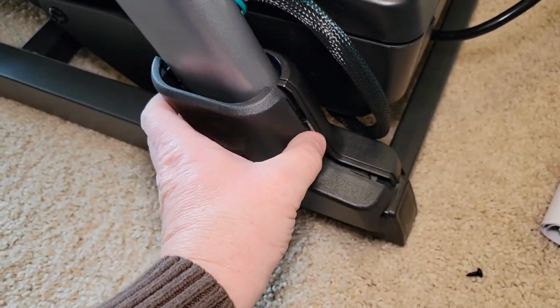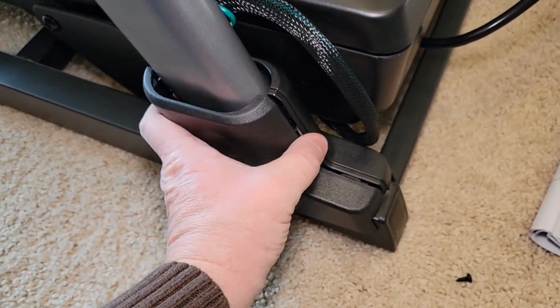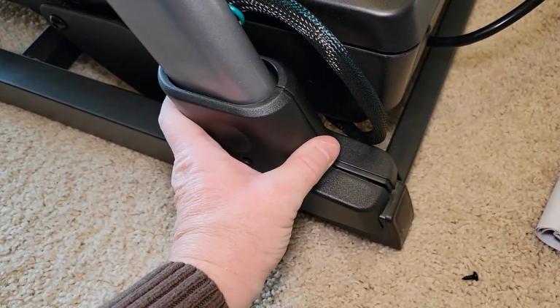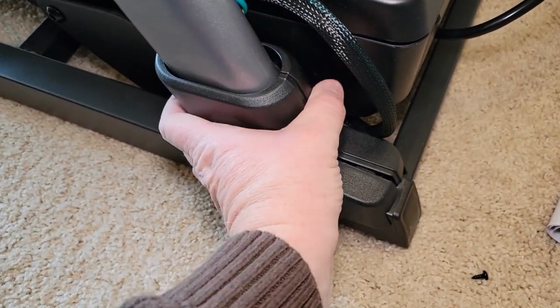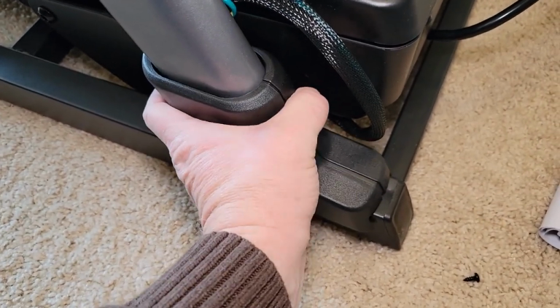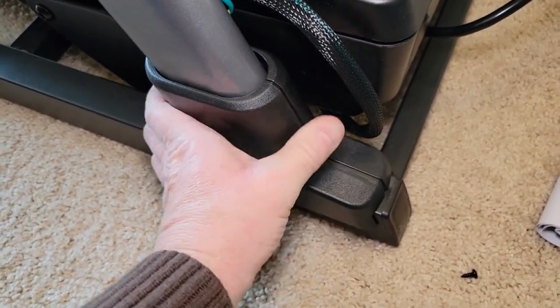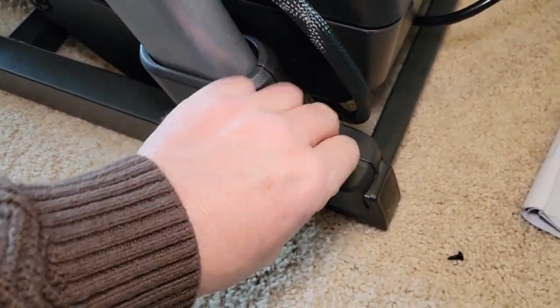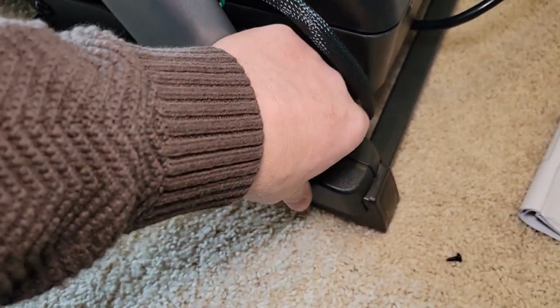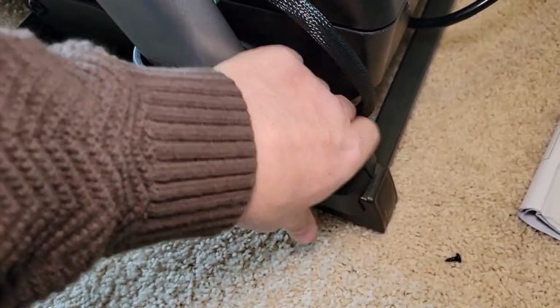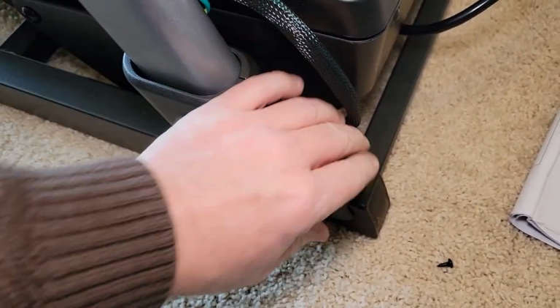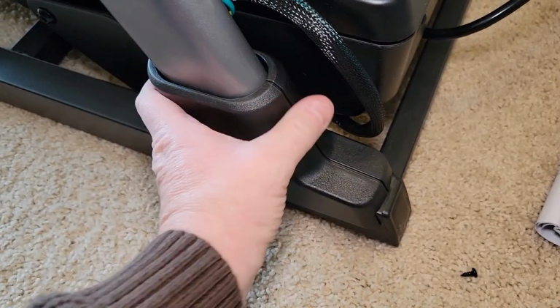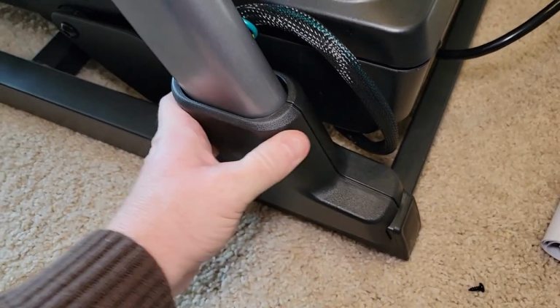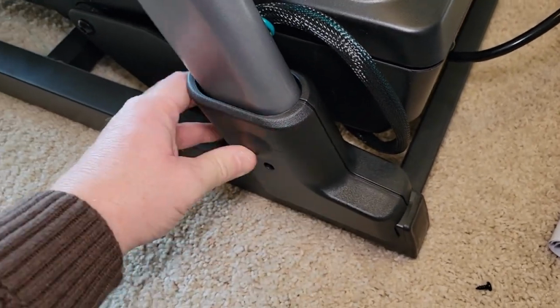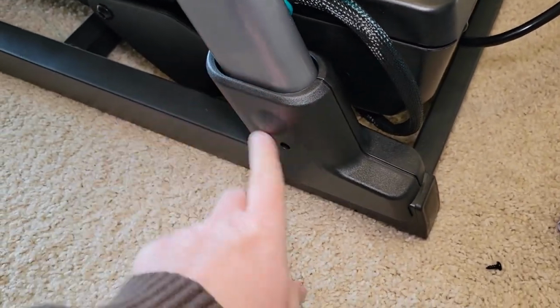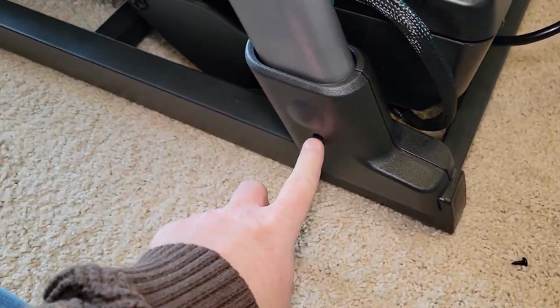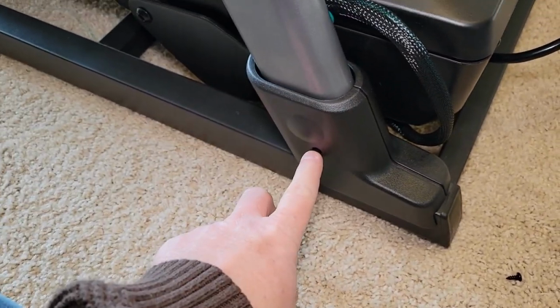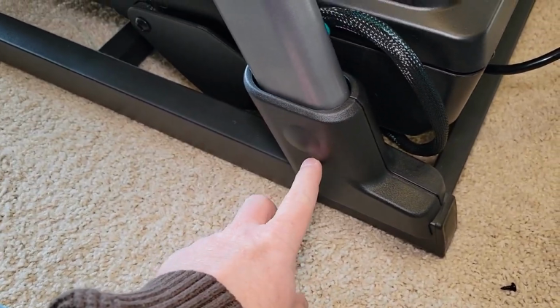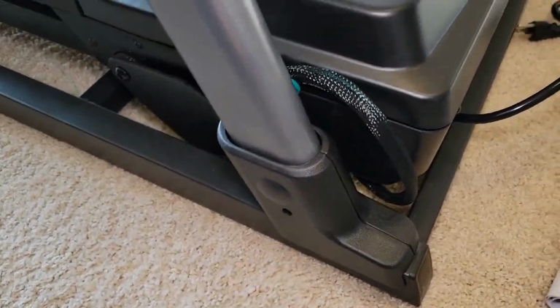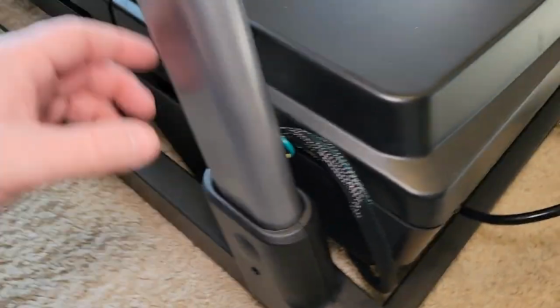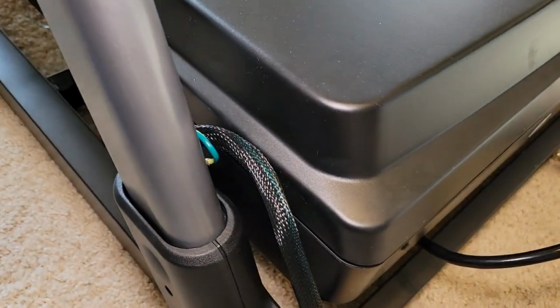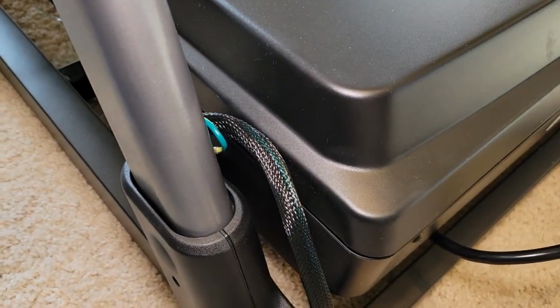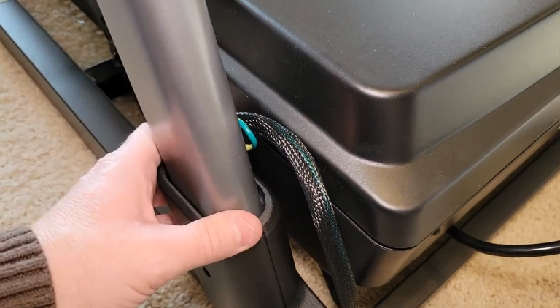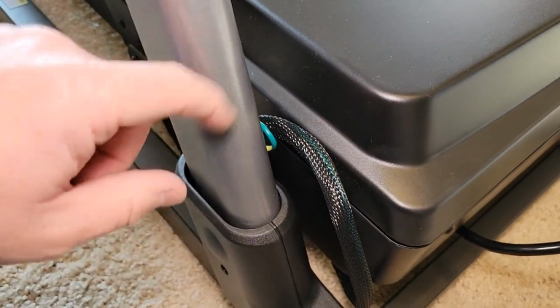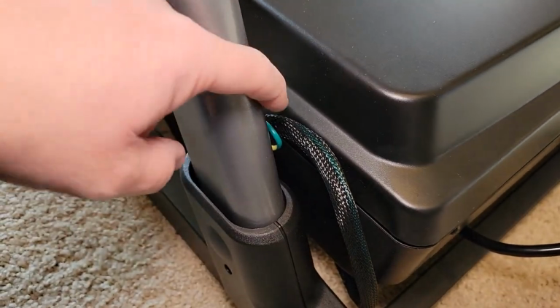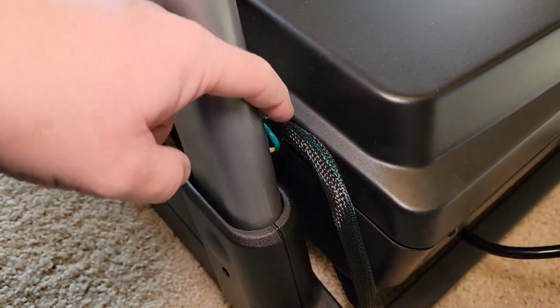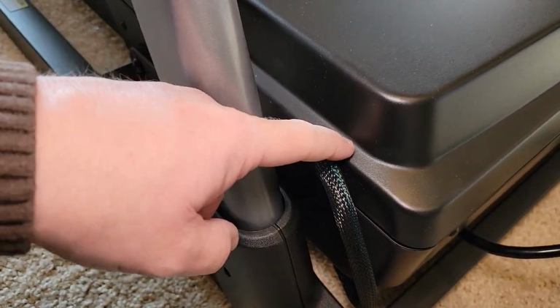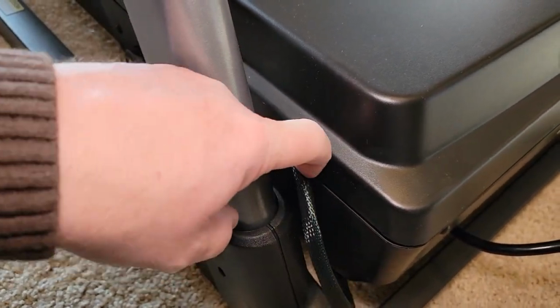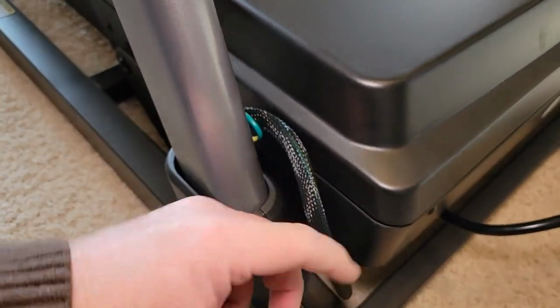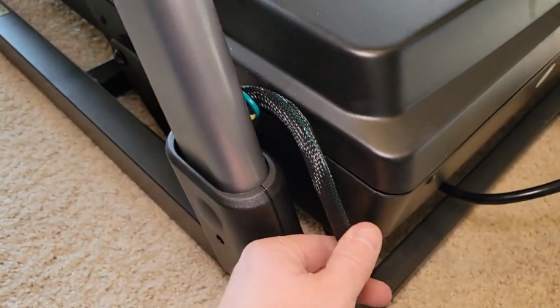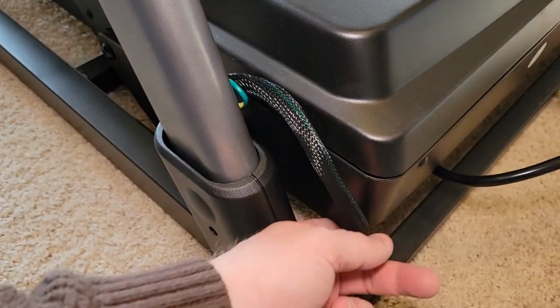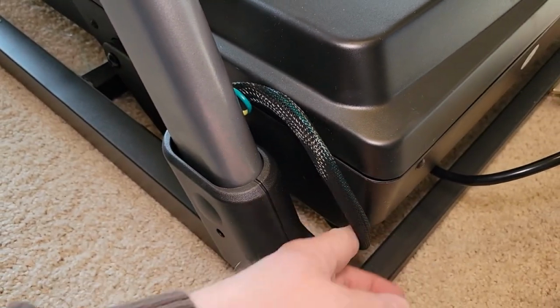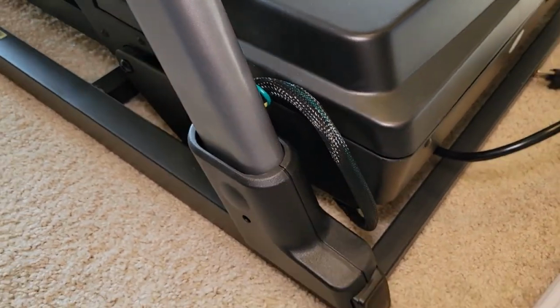First, these halves have to snap together — that's what holds them together. Then you're going to put the screw through here. That's what it'll look like when you're done. Originally I thought it was going to hide the wires up here, but no — the wires stay all exposed.